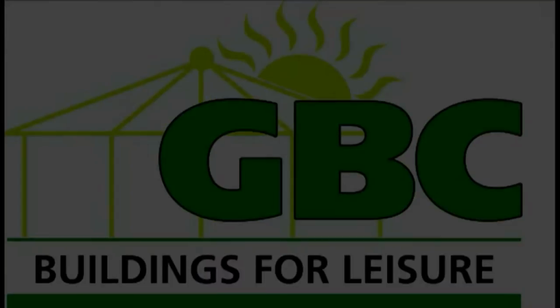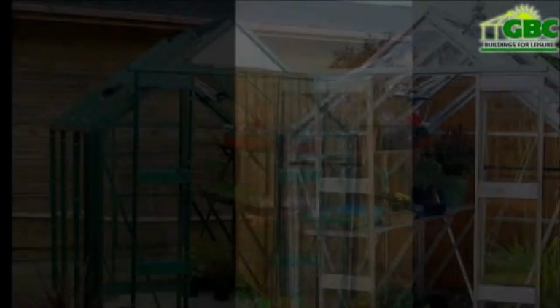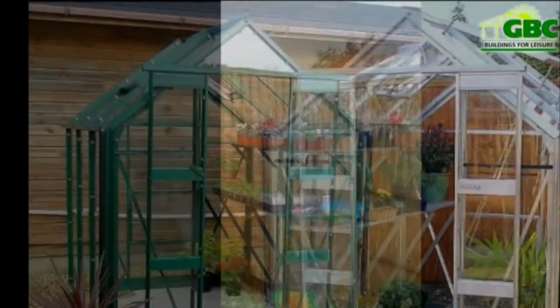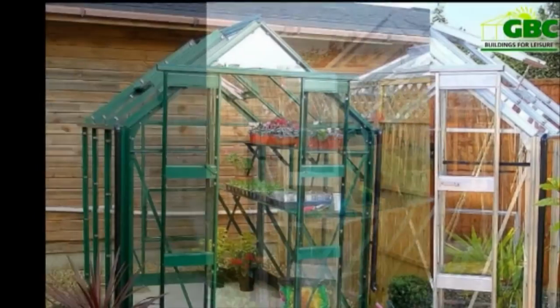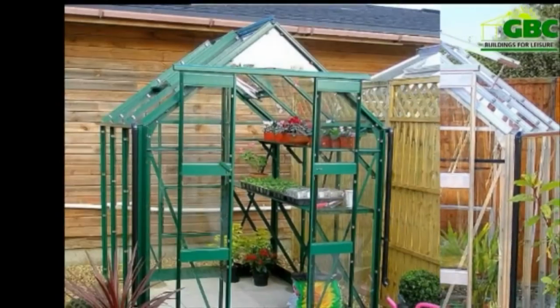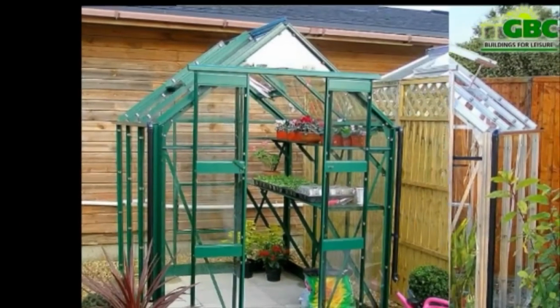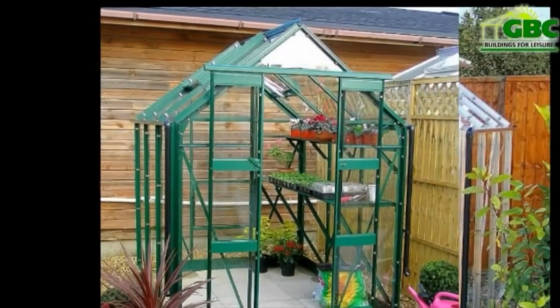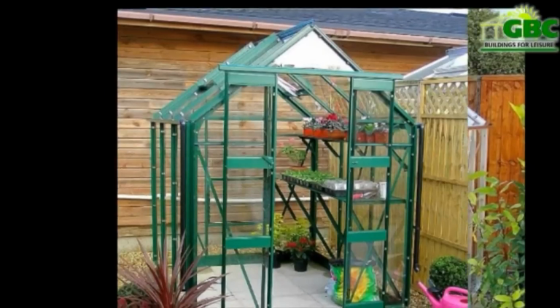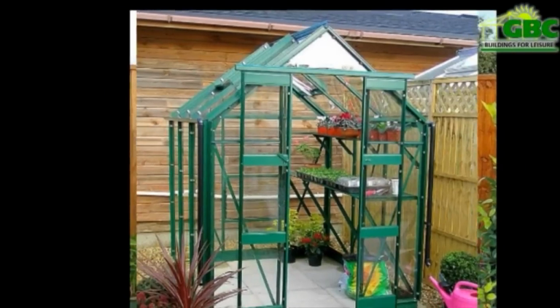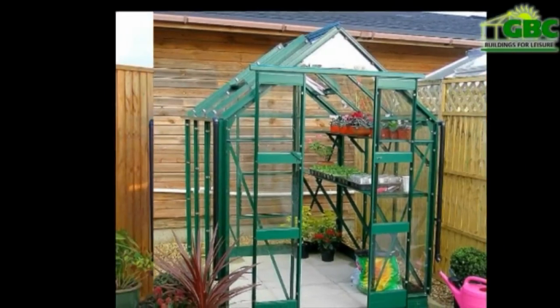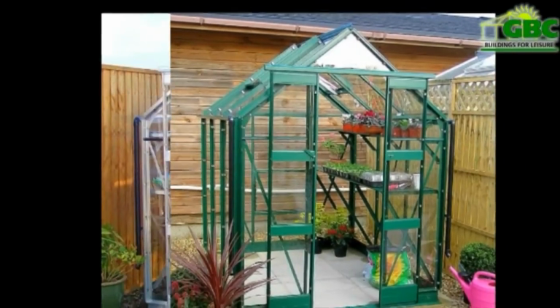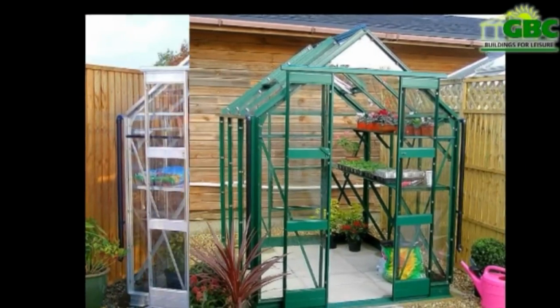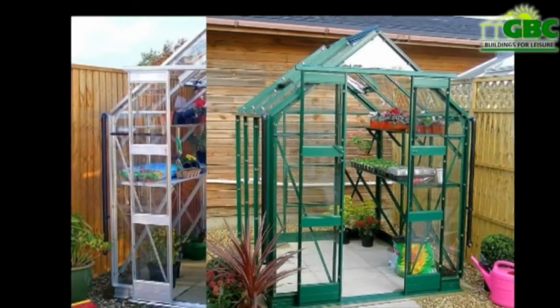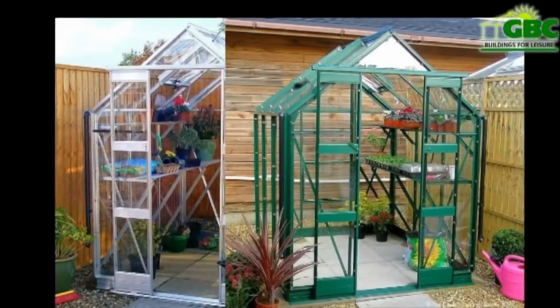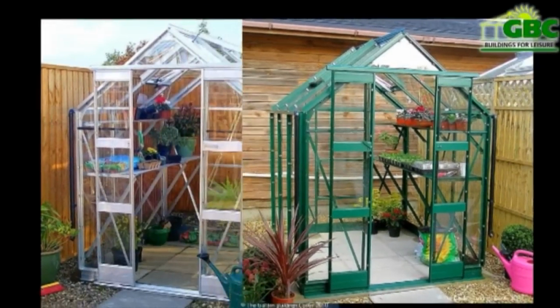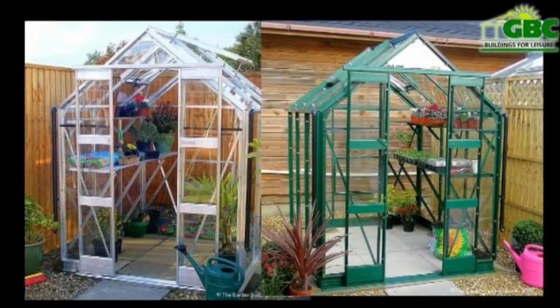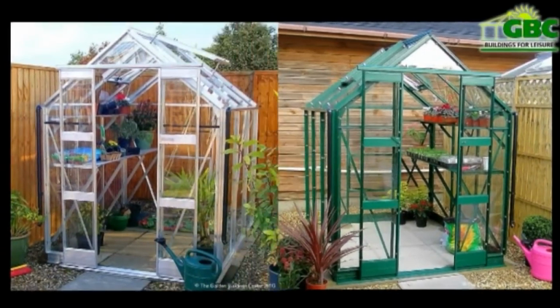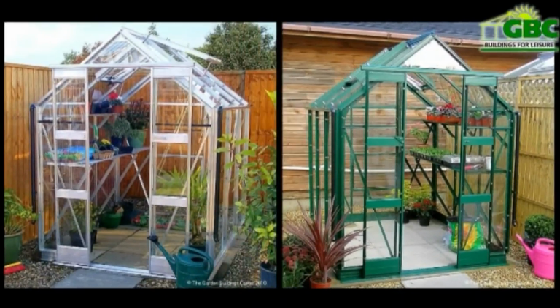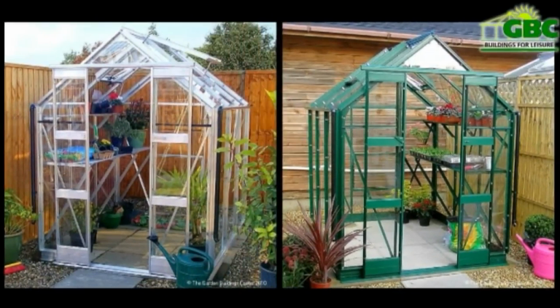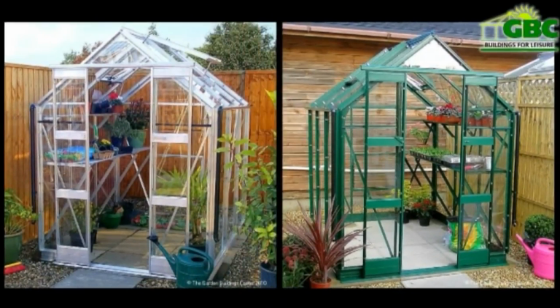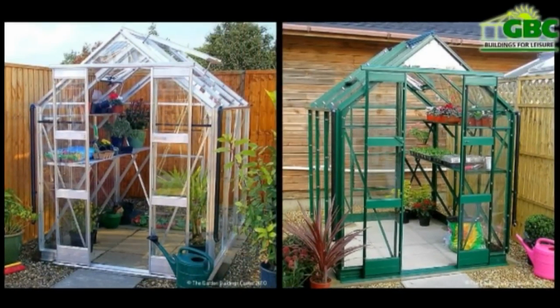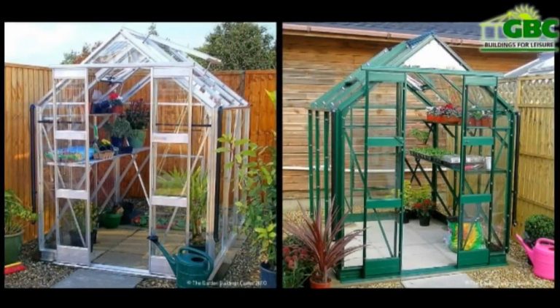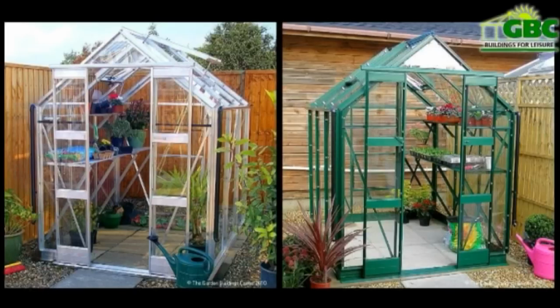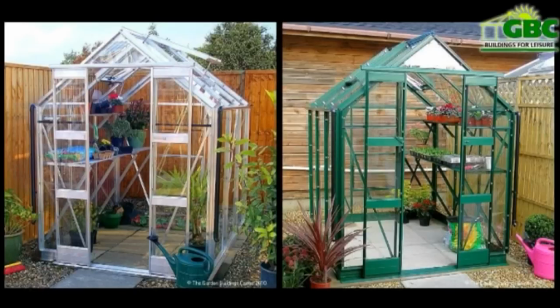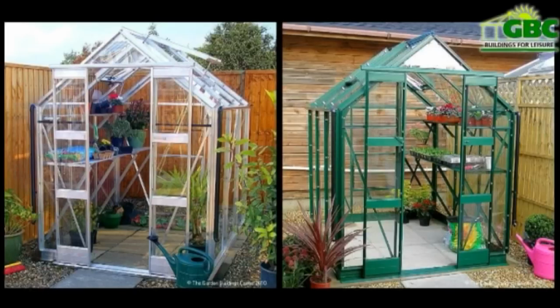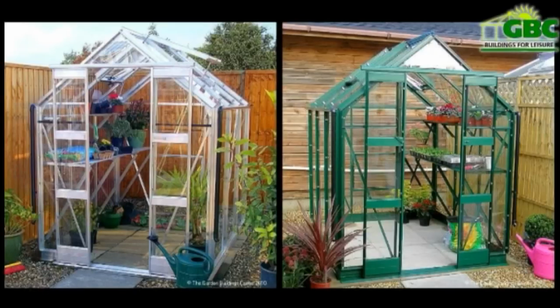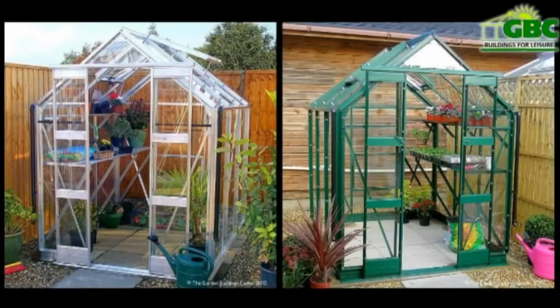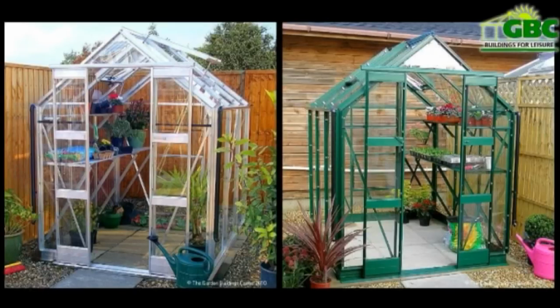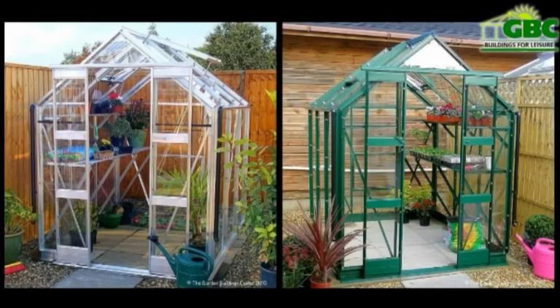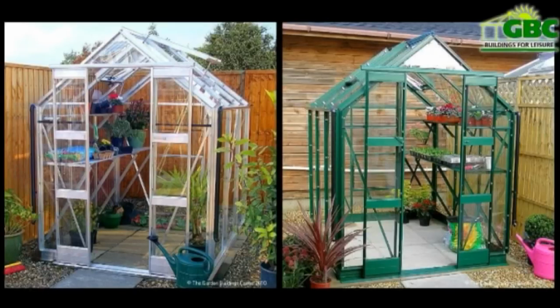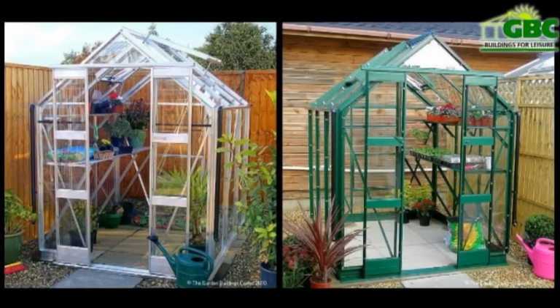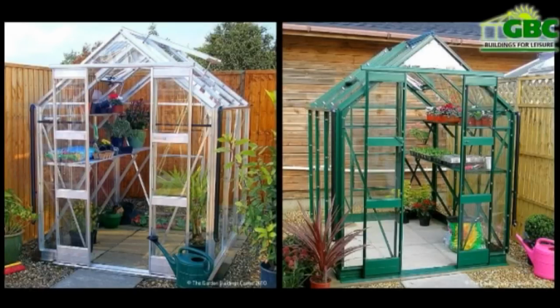The 5ft wide Harlech Package deal is one of our most popular greenhouses. We have chosen the perfect combination of features to ensure that you have the perfect environment for all of your gardening needs.